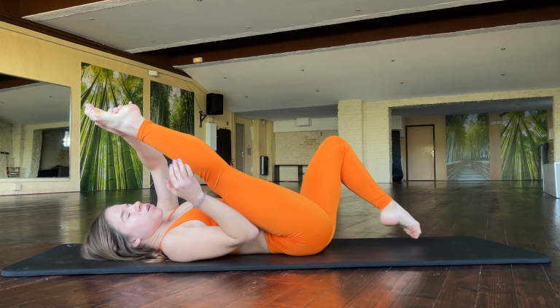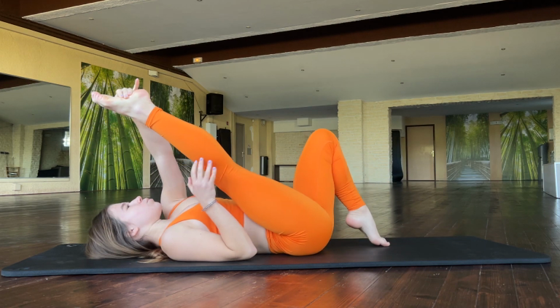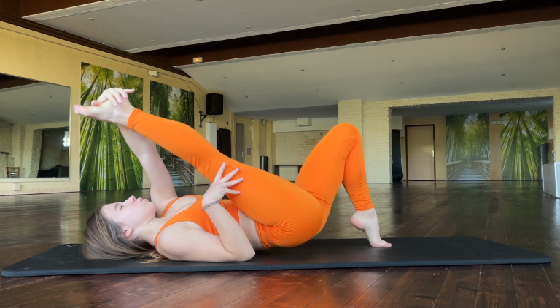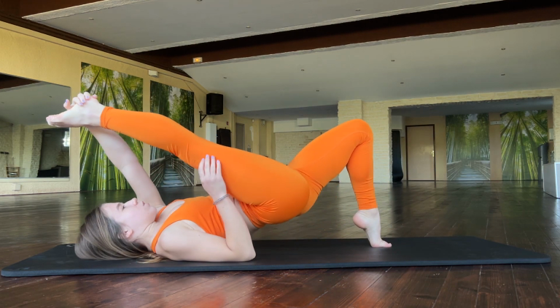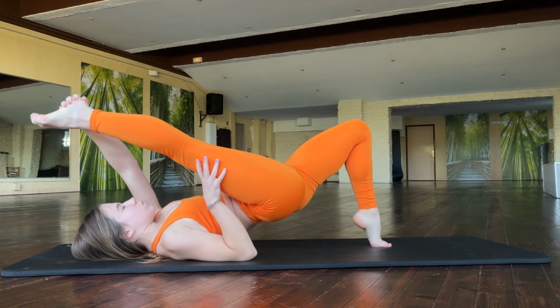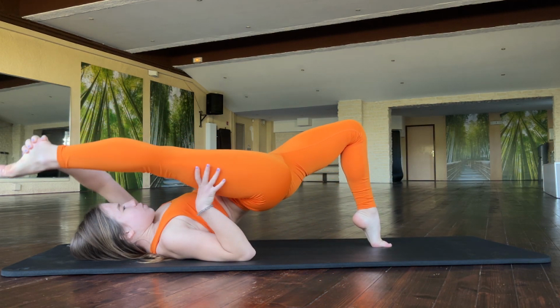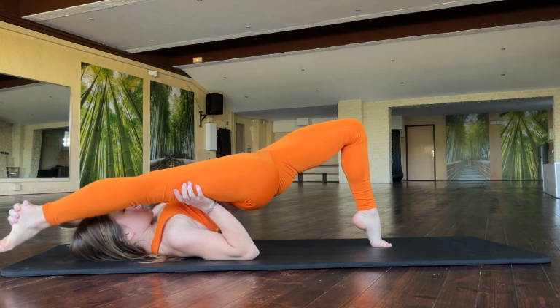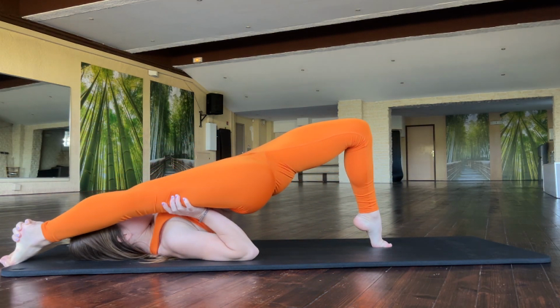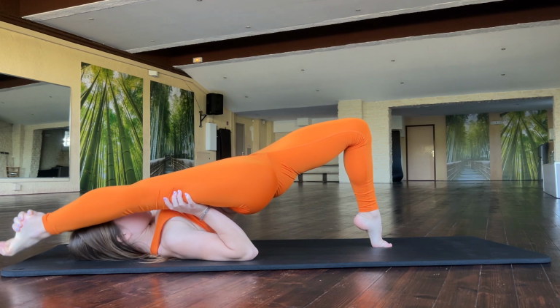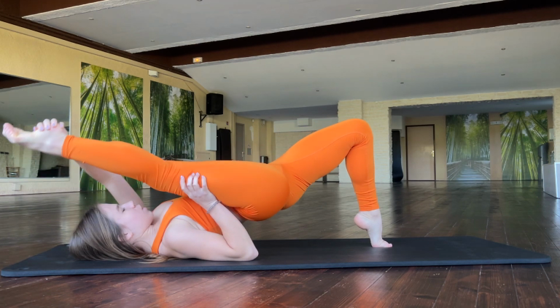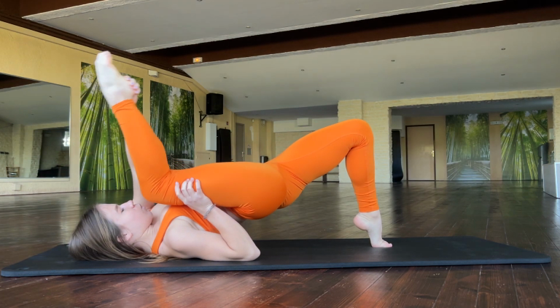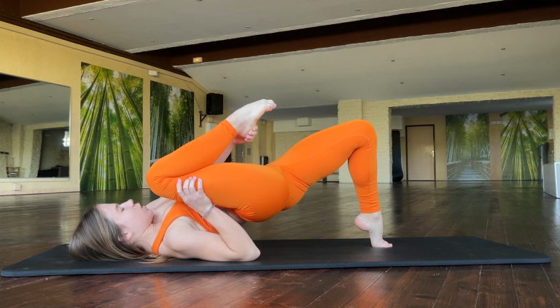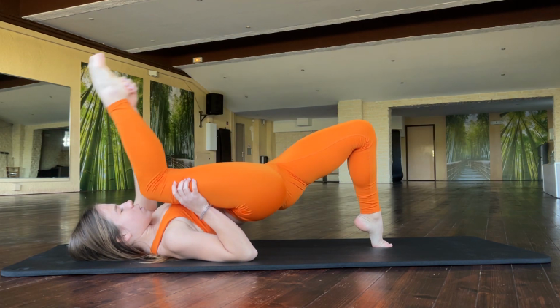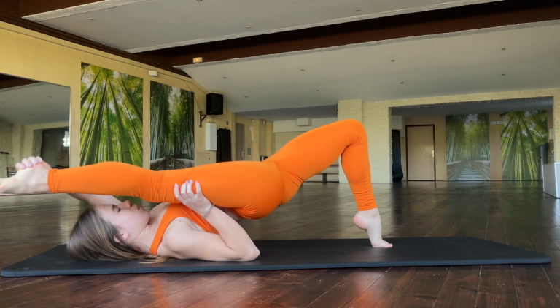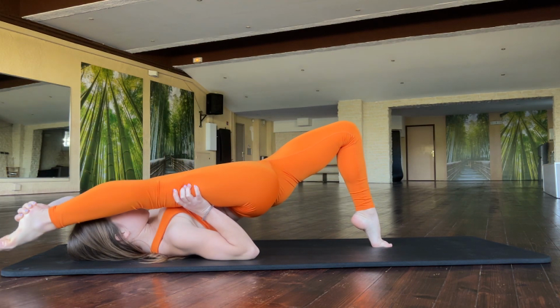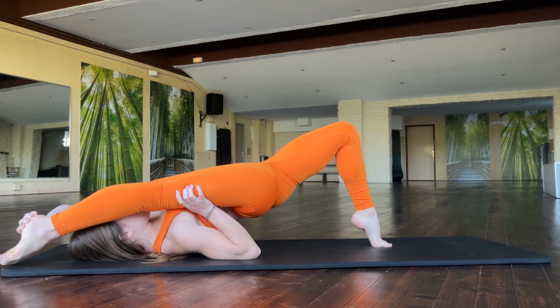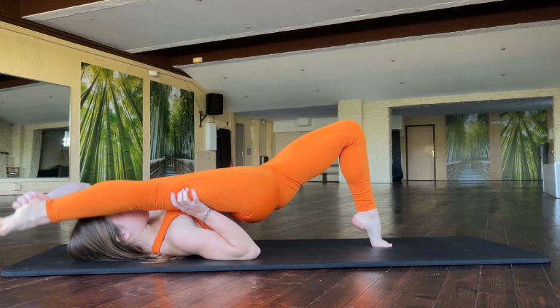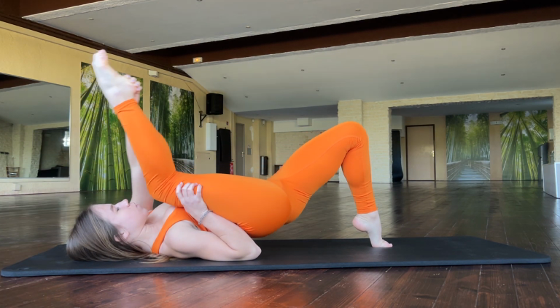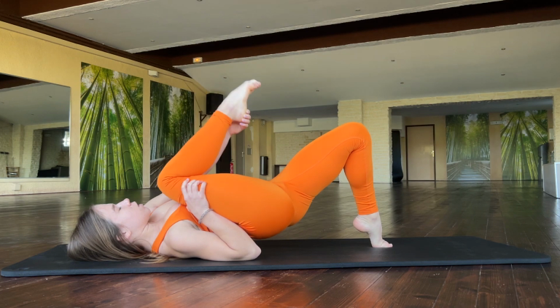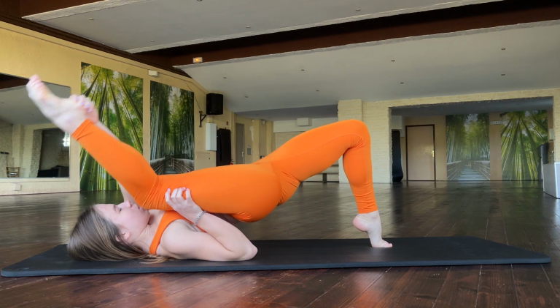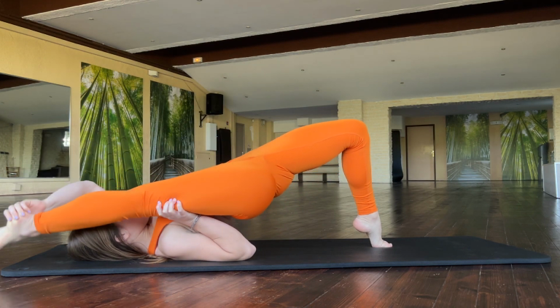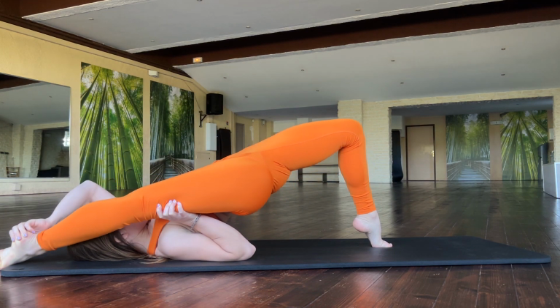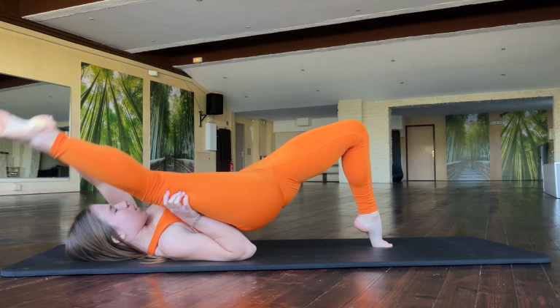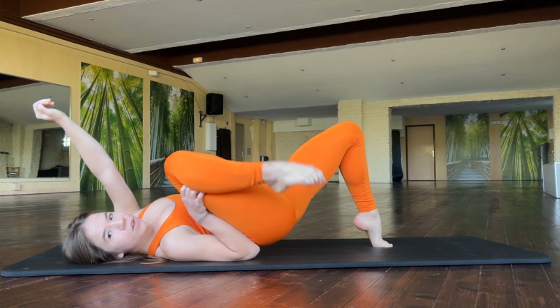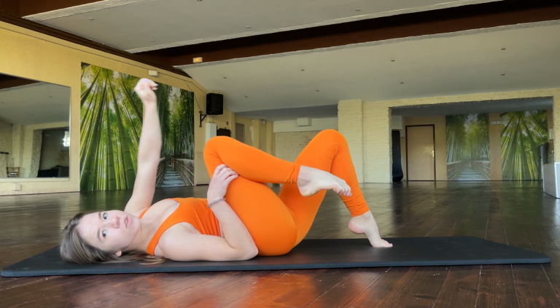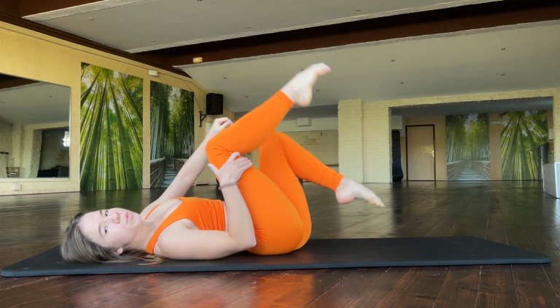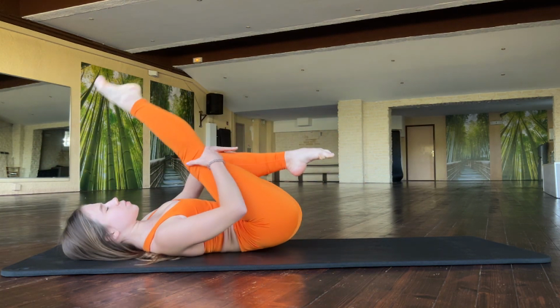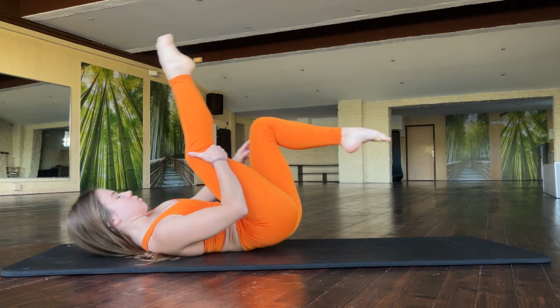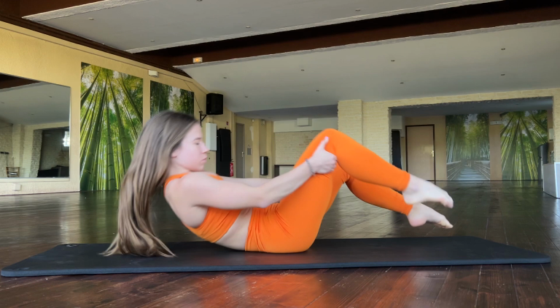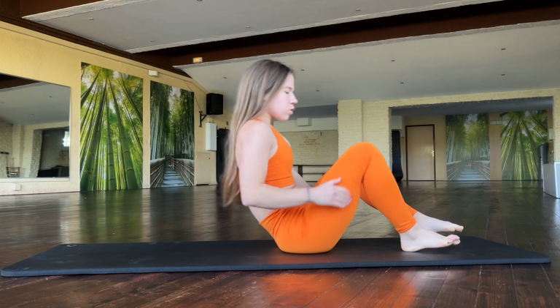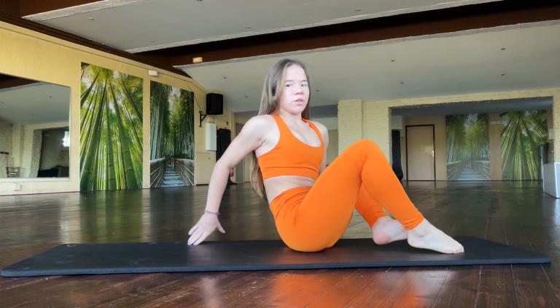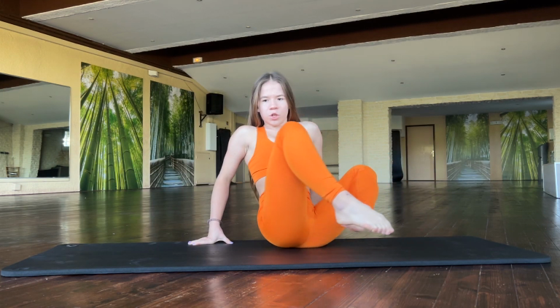Breathe good. One, two, three. Good job. Really good job.